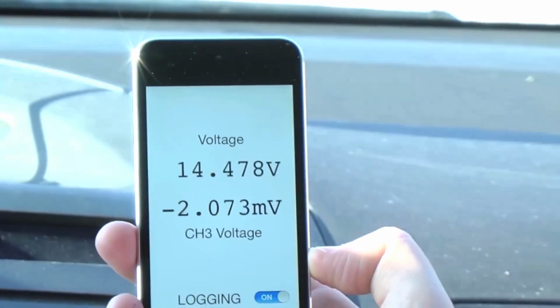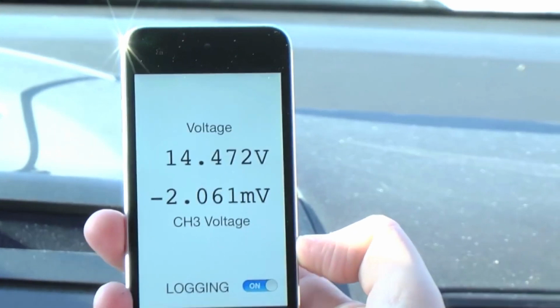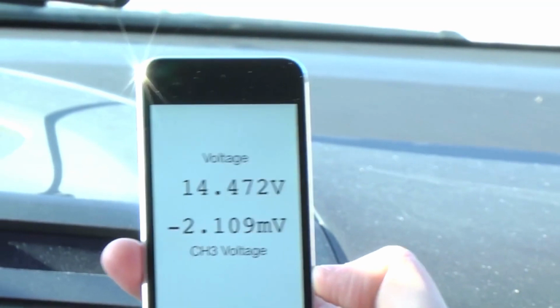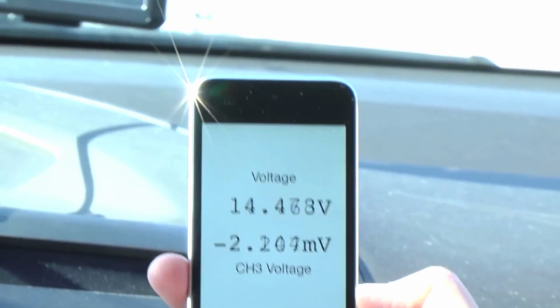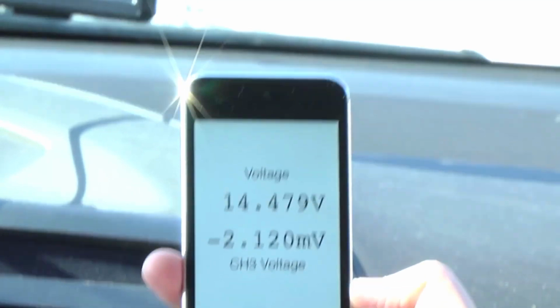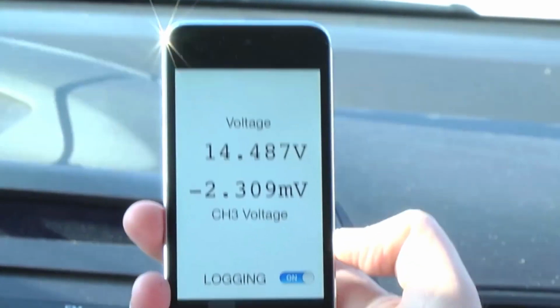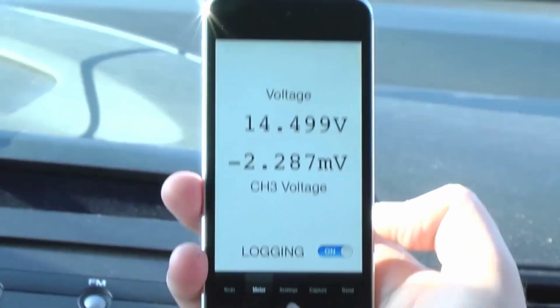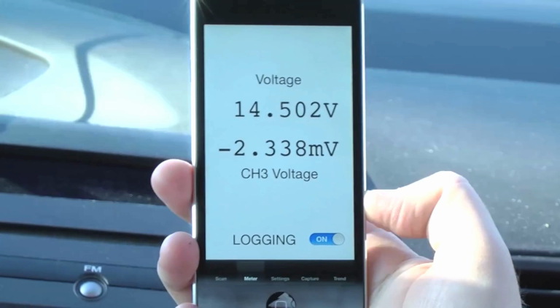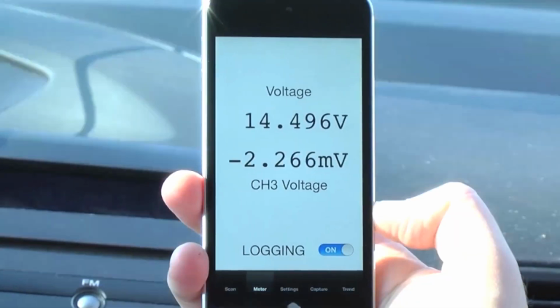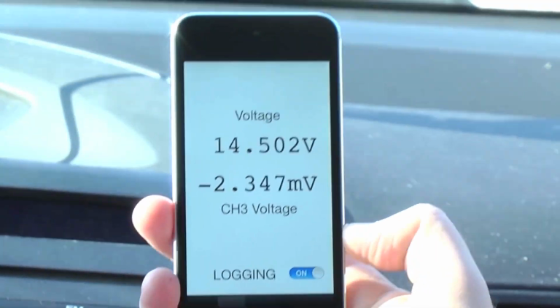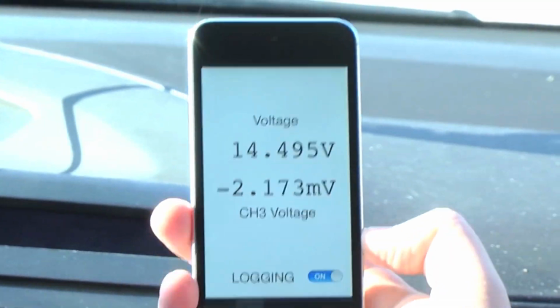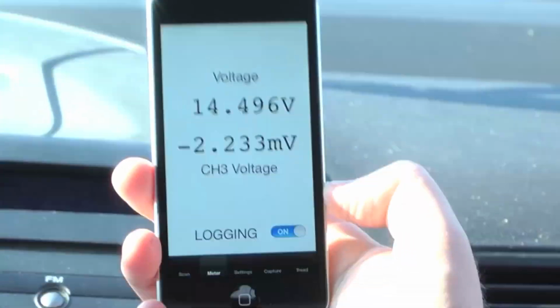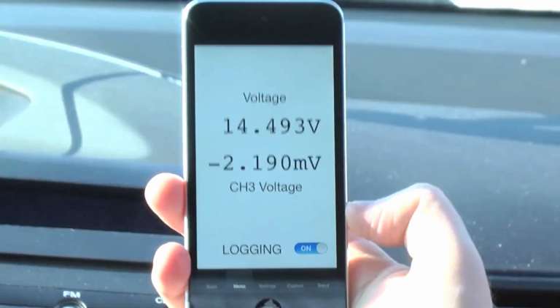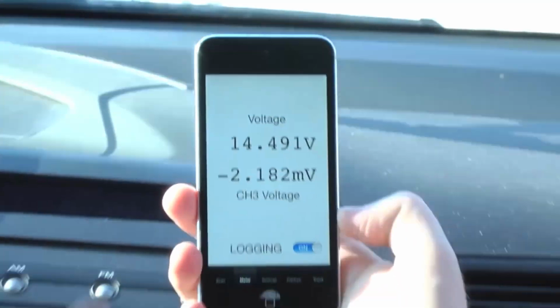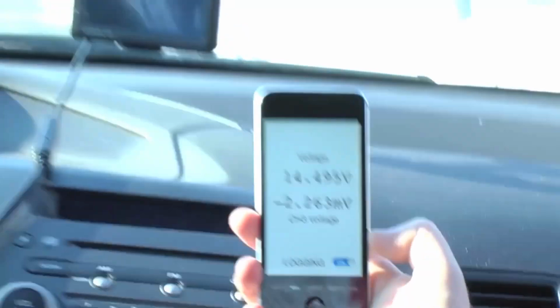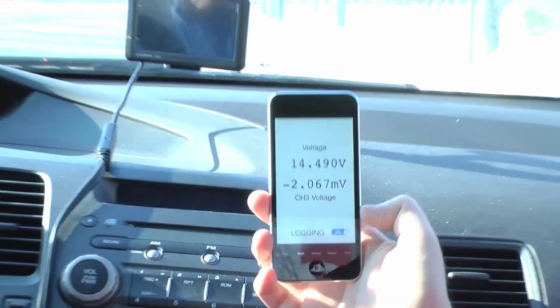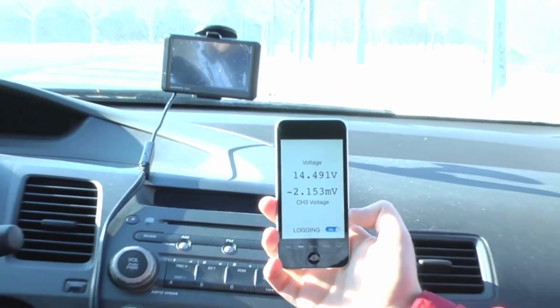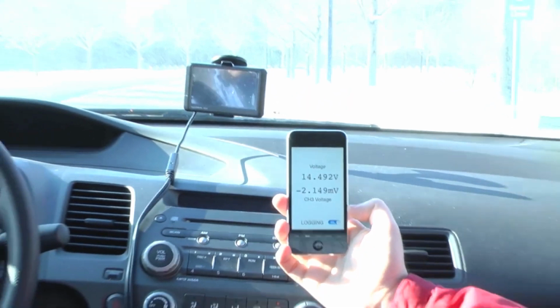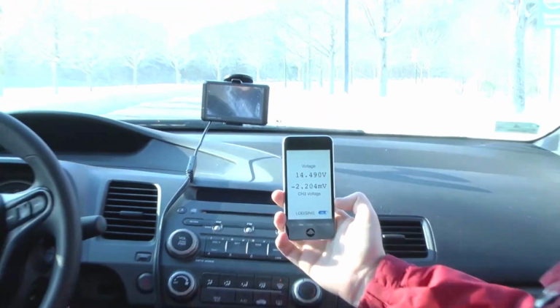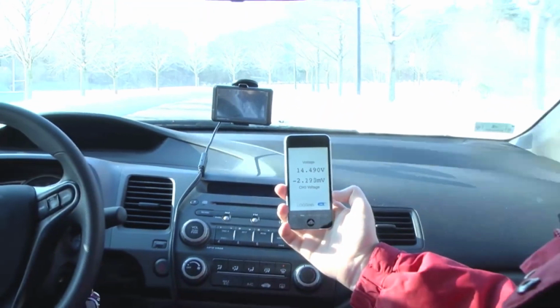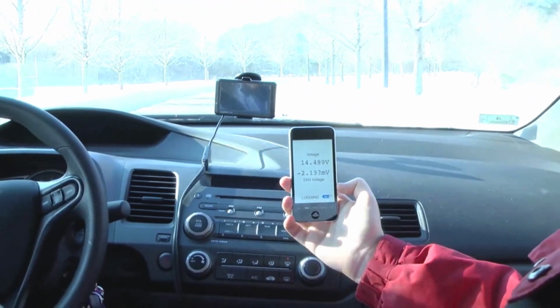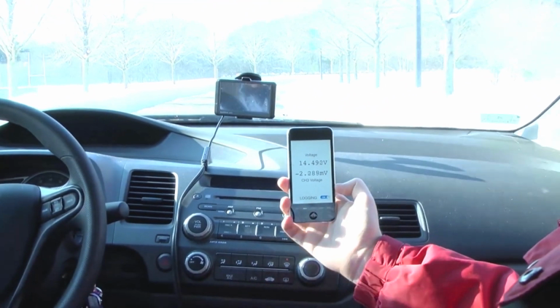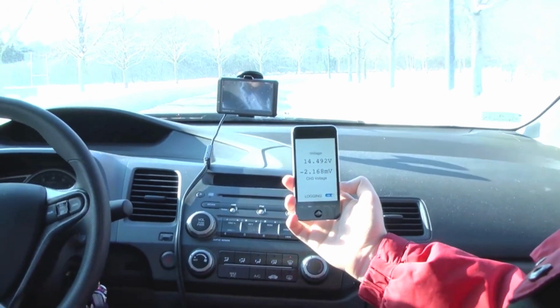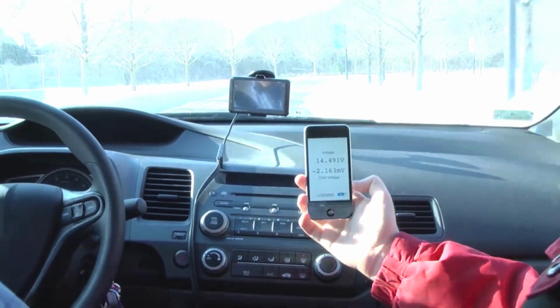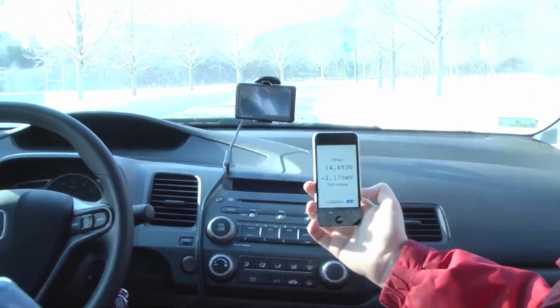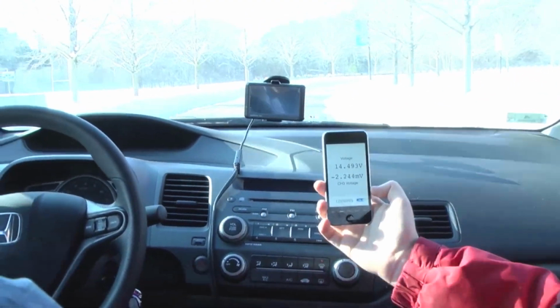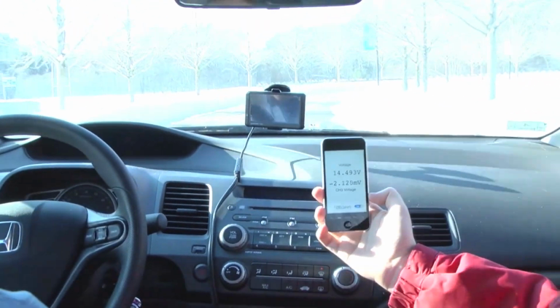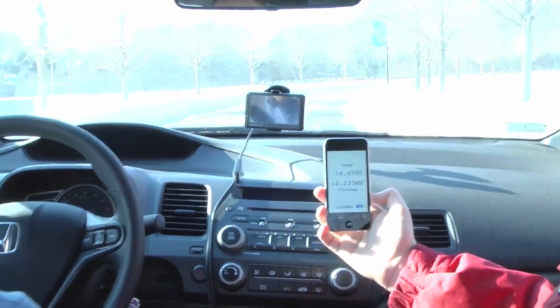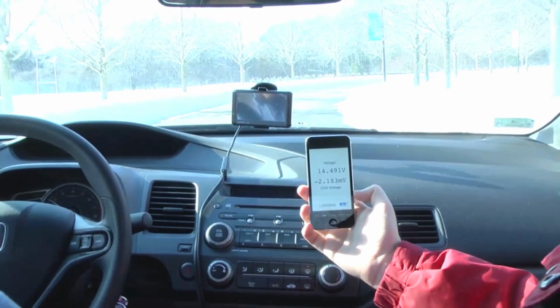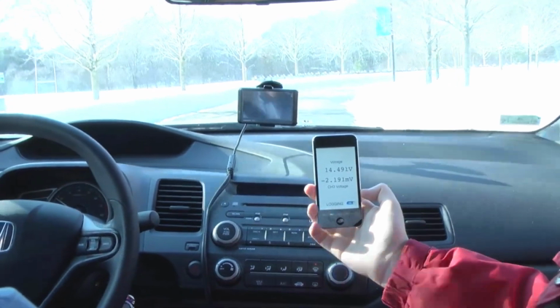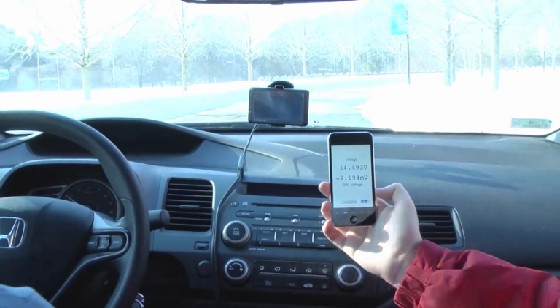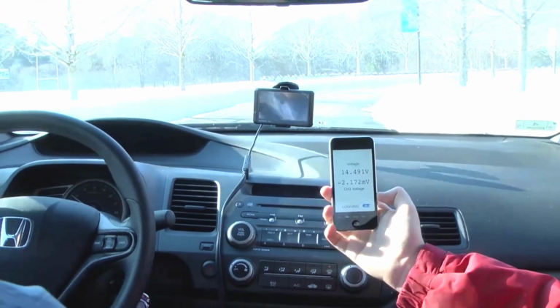So we're charging the battery right now. Negative should be like that — that should be negative two amps. I guess that's two amps in. That sounds about right.